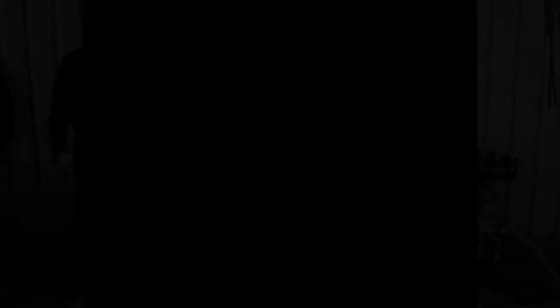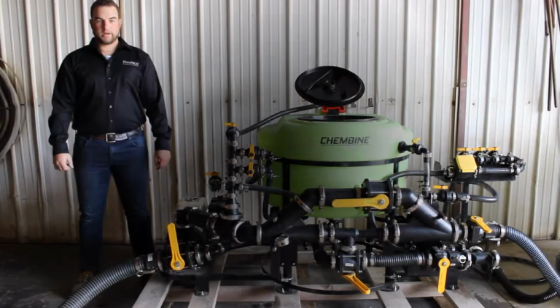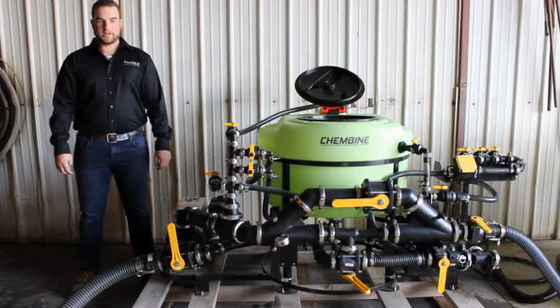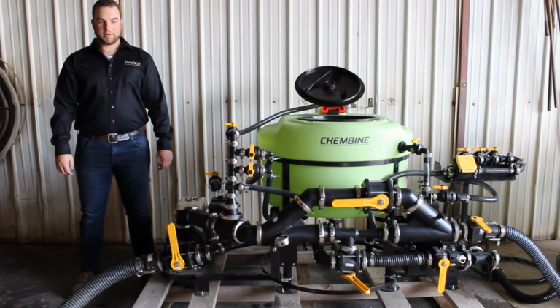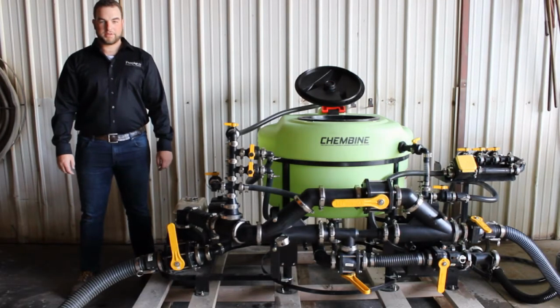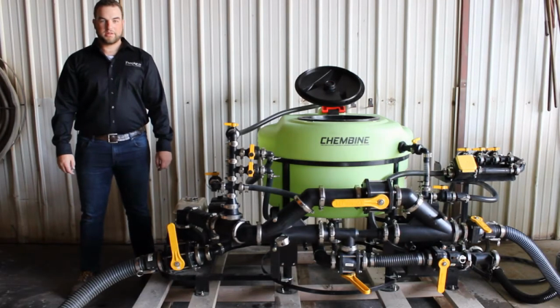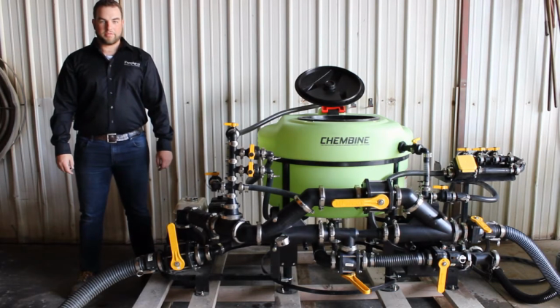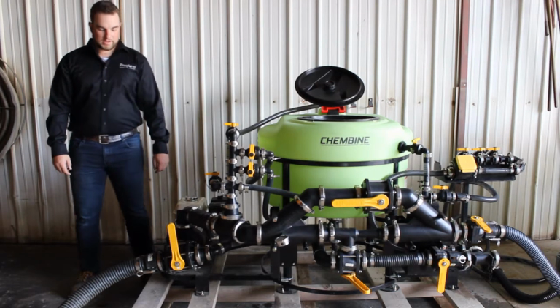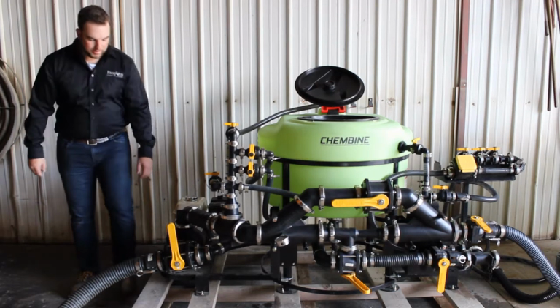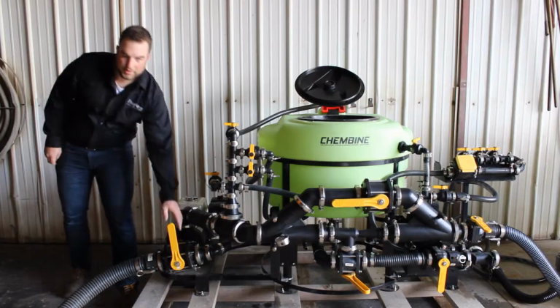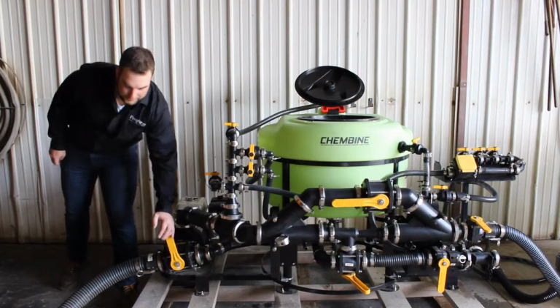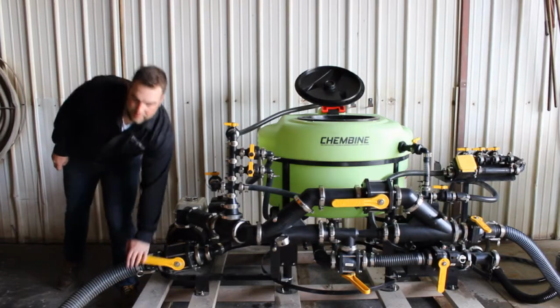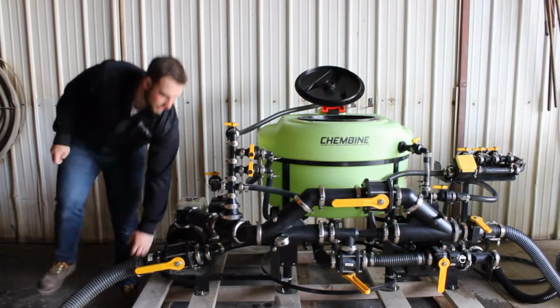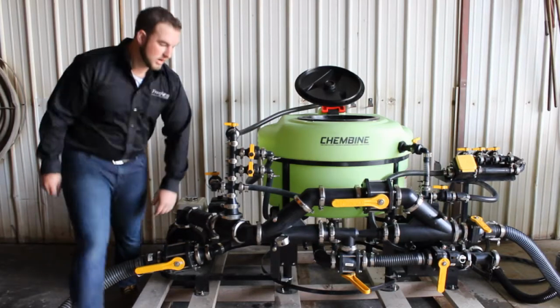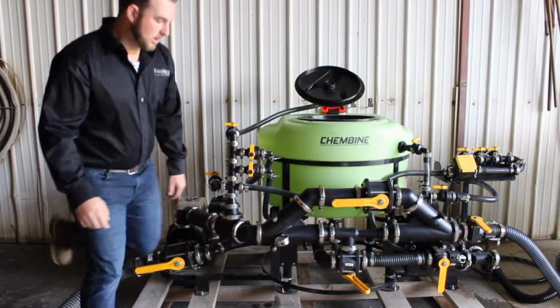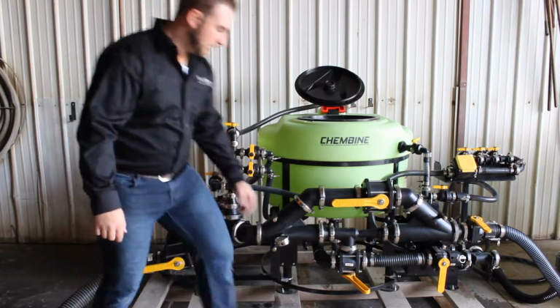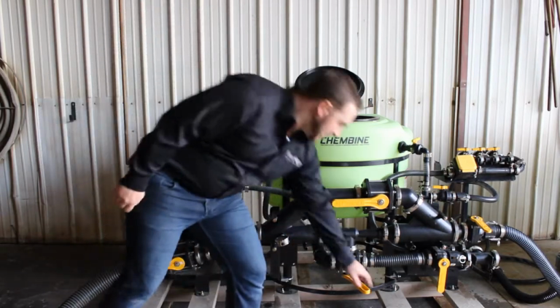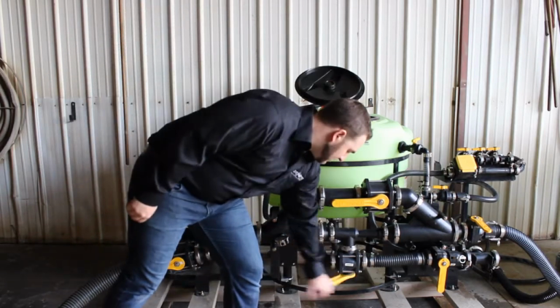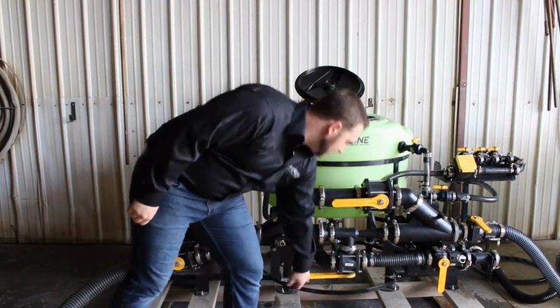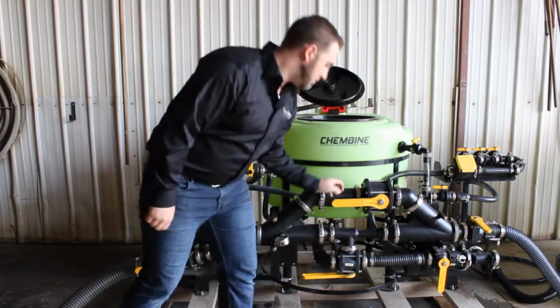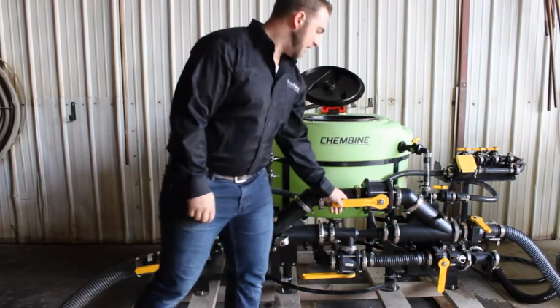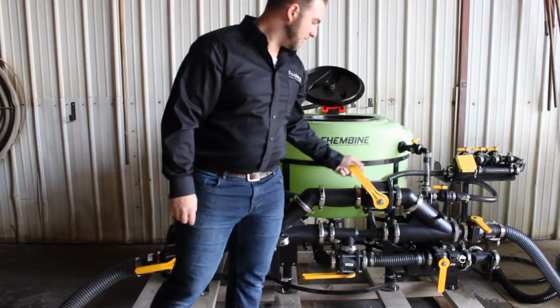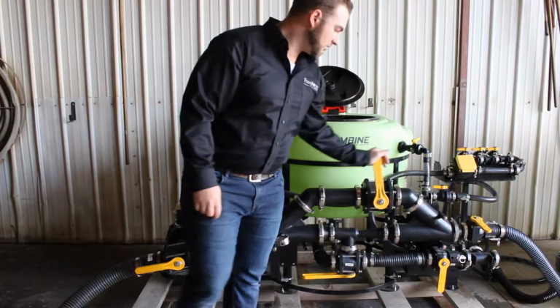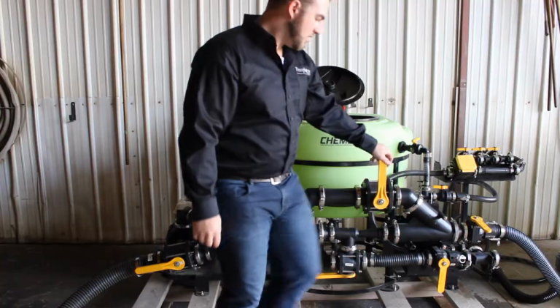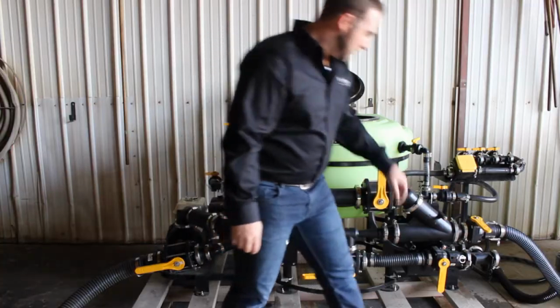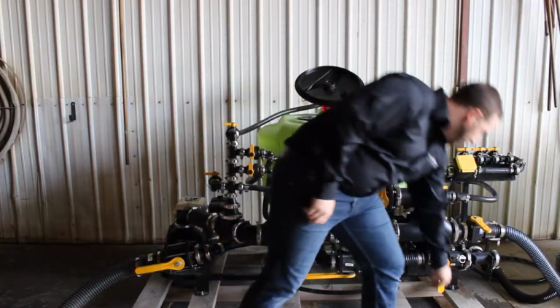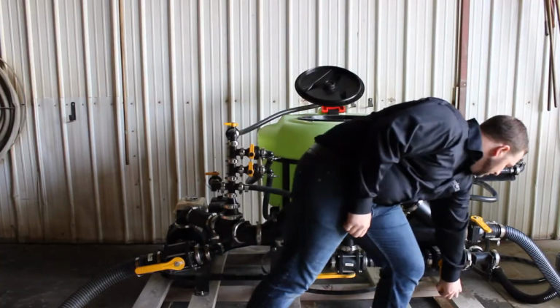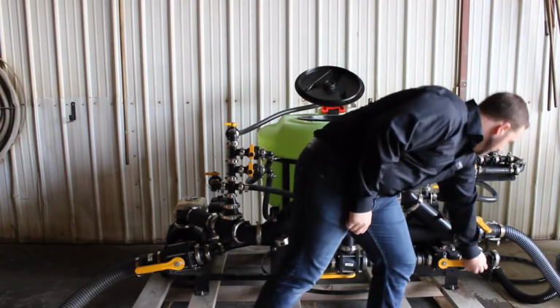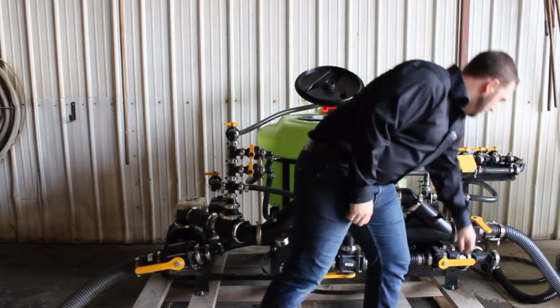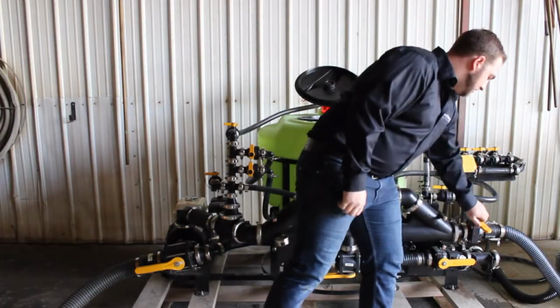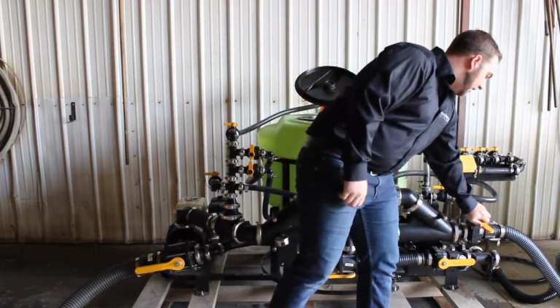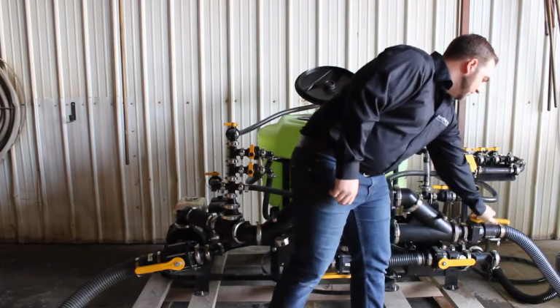In order to induct chemical from the tote, we first need to have our pump selection valve set to fresh water, our inductor valve set to the tote, your bi-fast valve closed, our tote connection open, and the sprayer valve open.